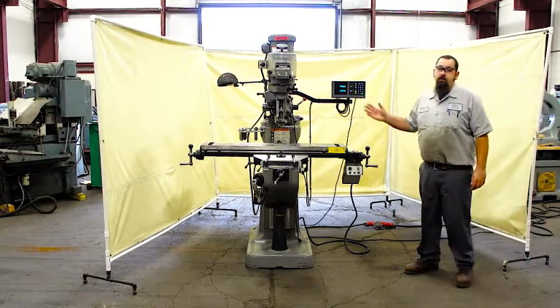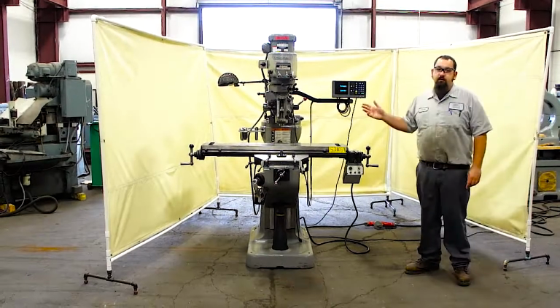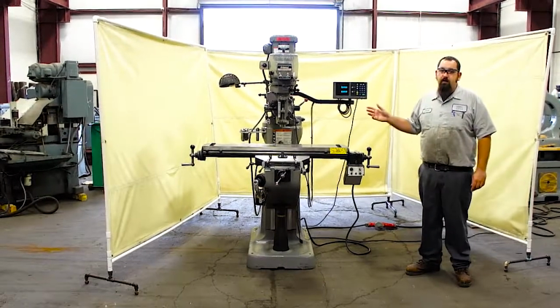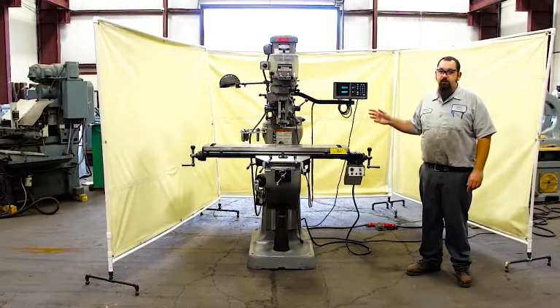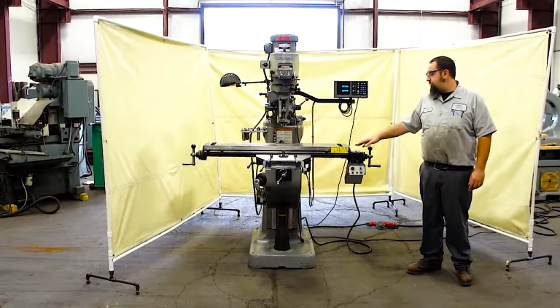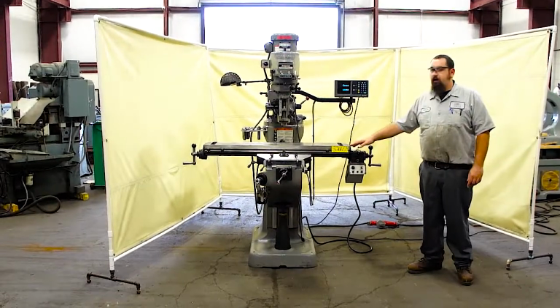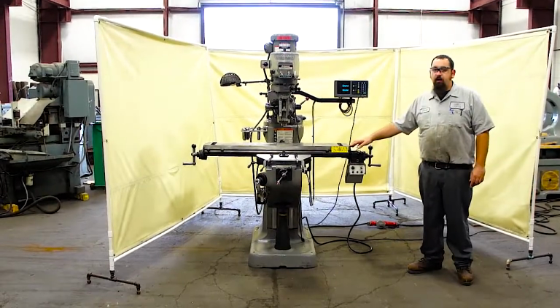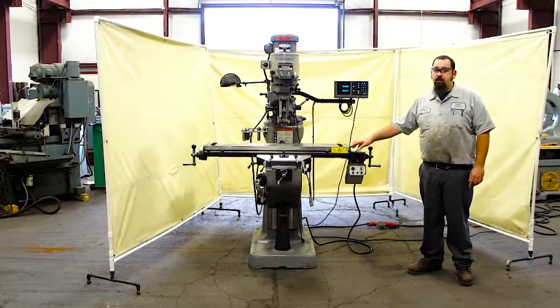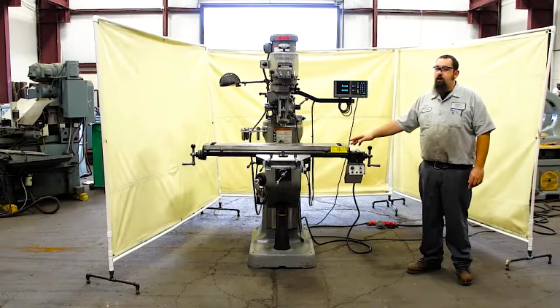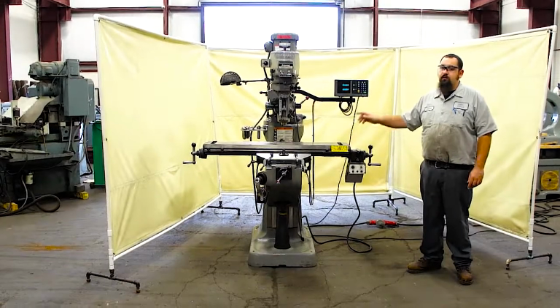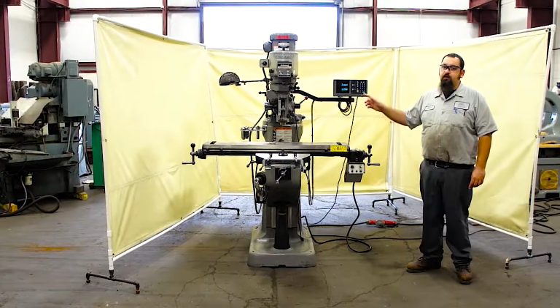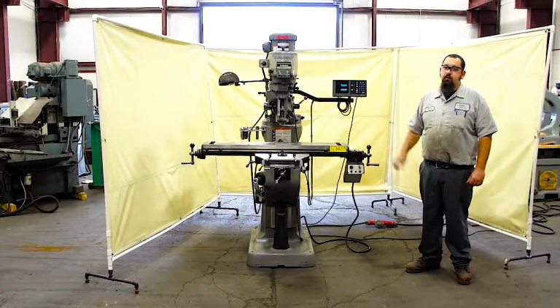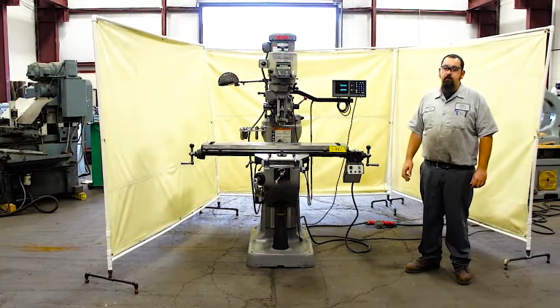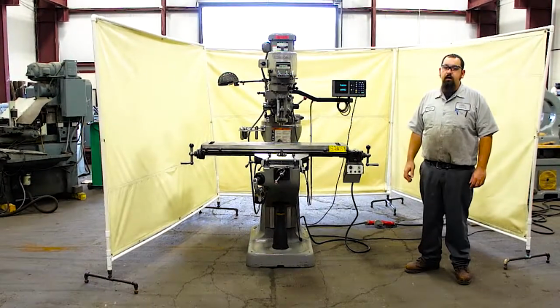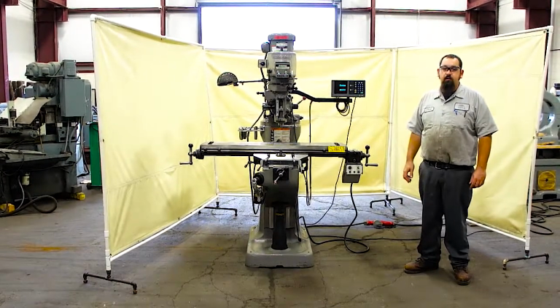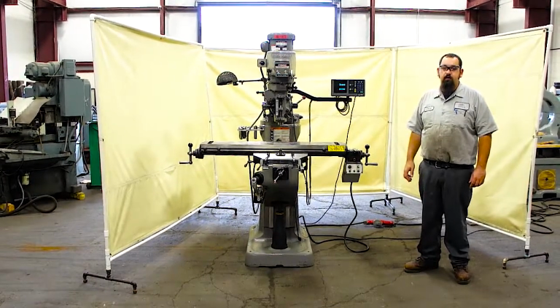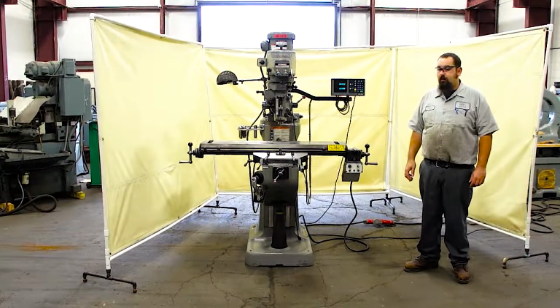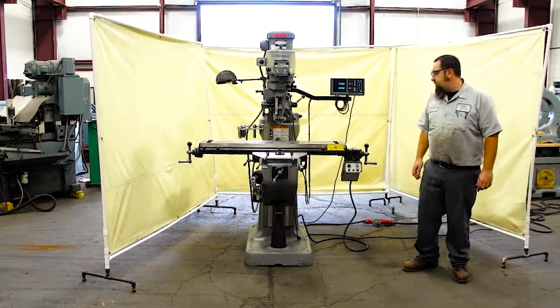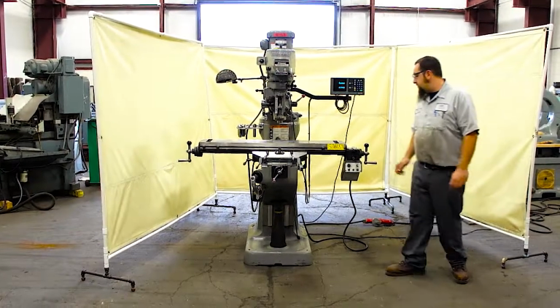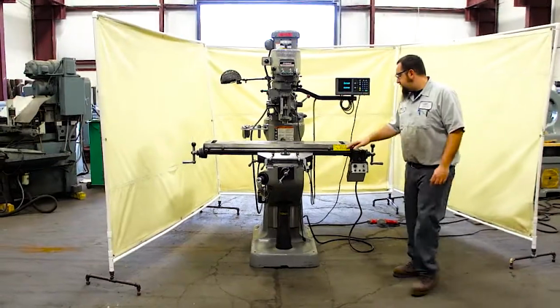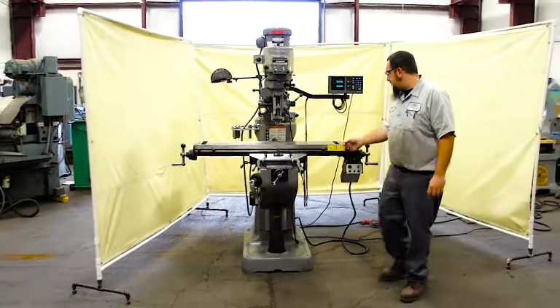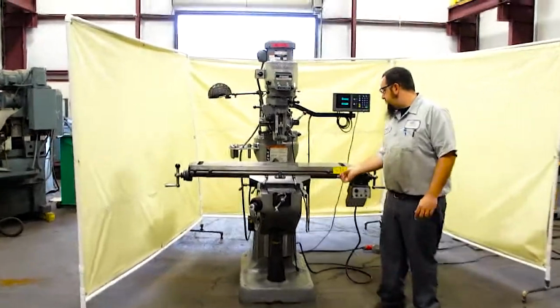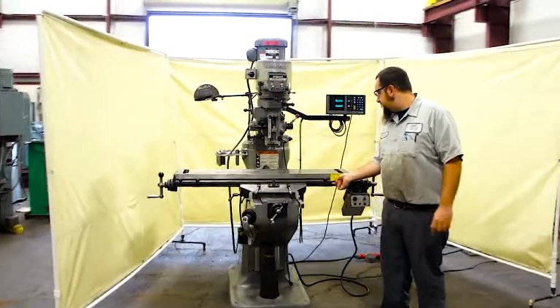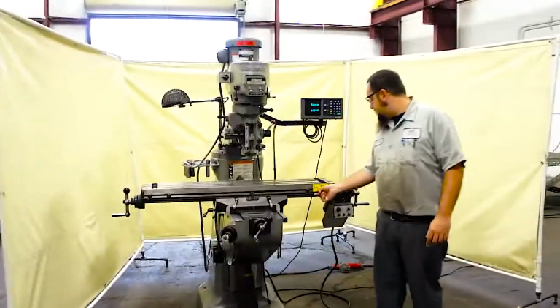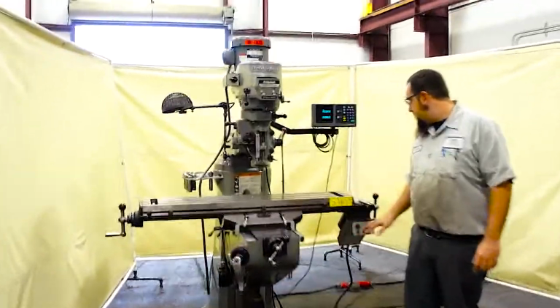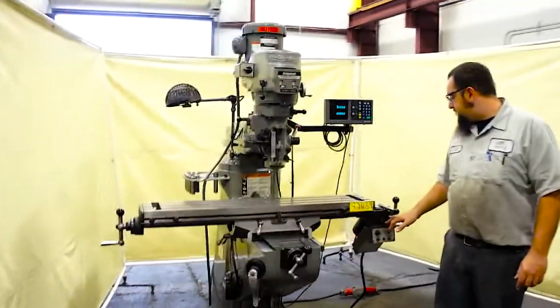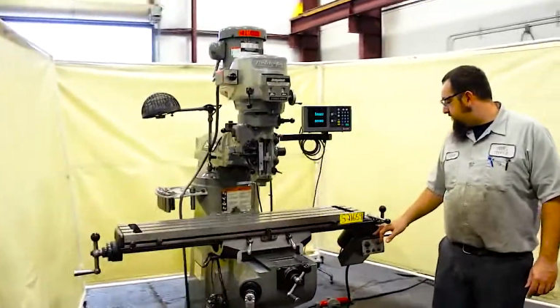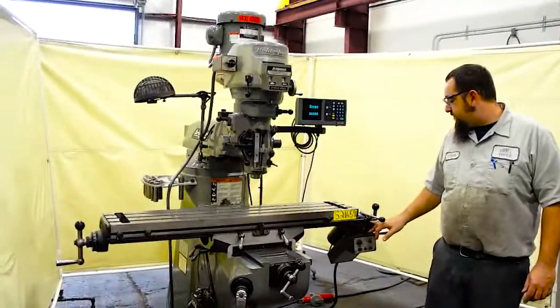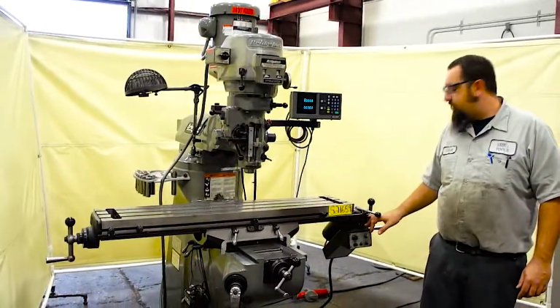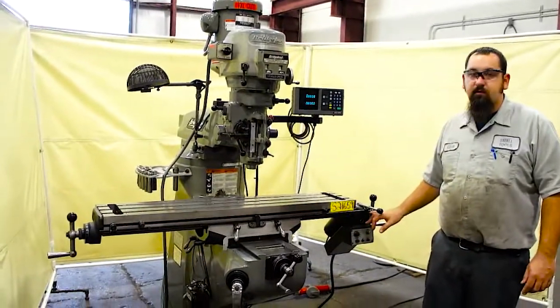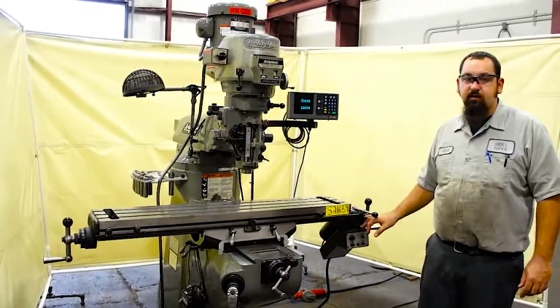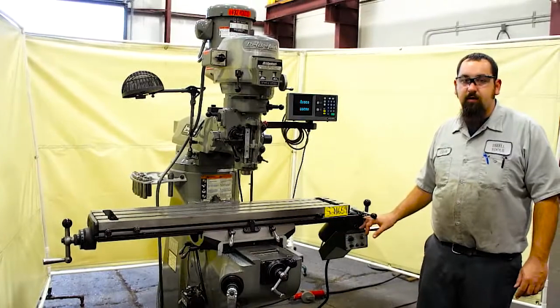This is a 2 horsepower Bridgeport with a 48 inch table. This machine is currently wired 440, but it can also be wired 220. This machine has a new feed trip lever, and the detent lever and pin has been replaced in the gearbox.